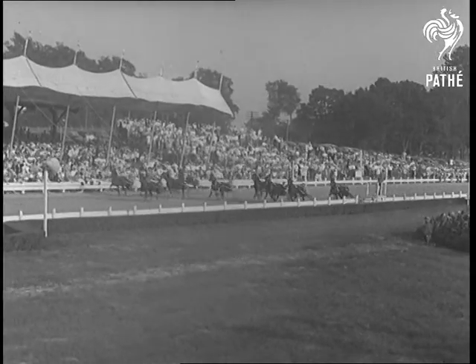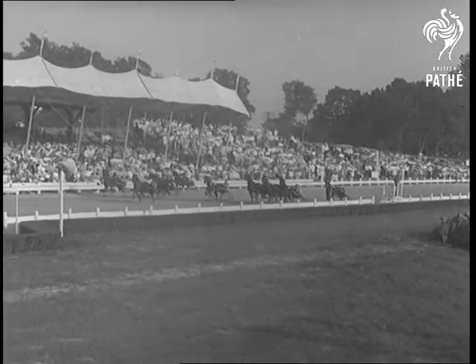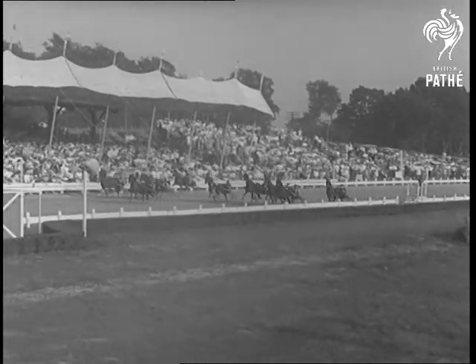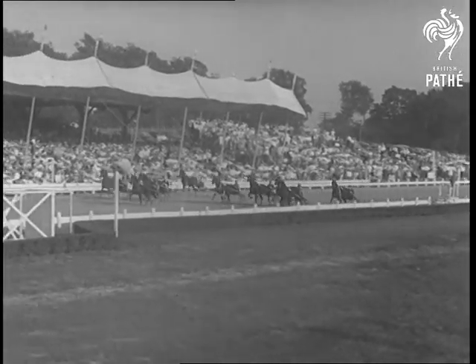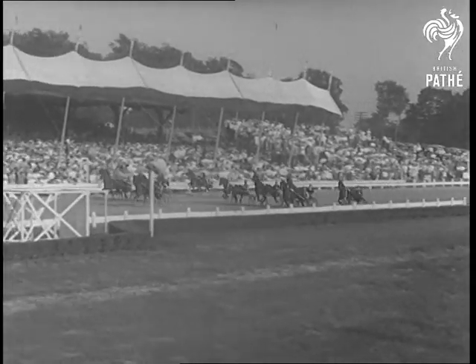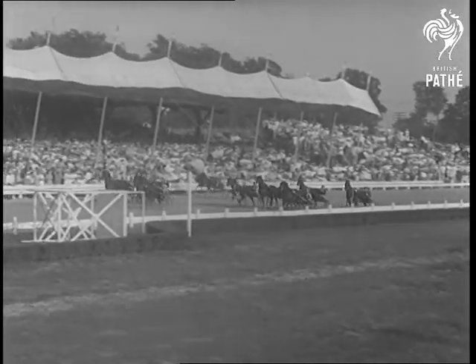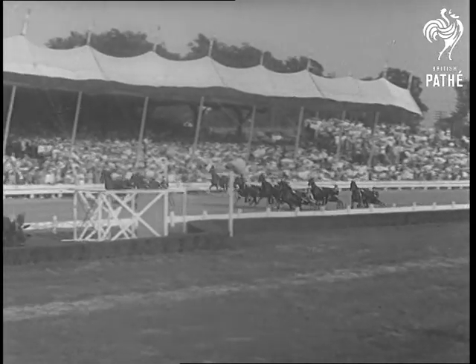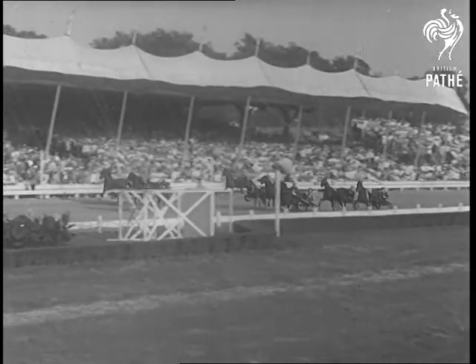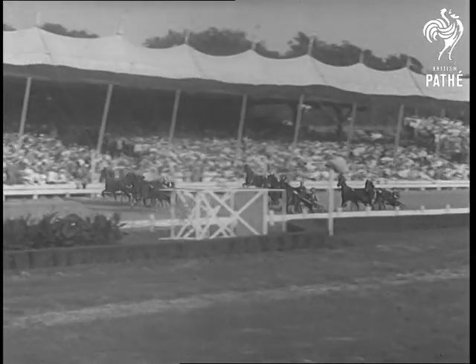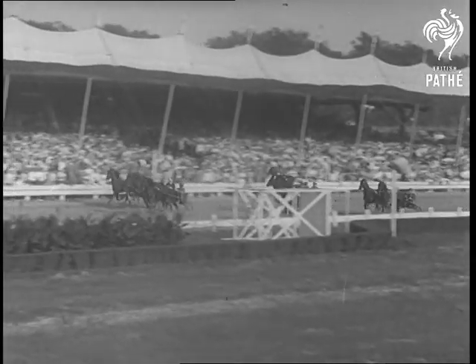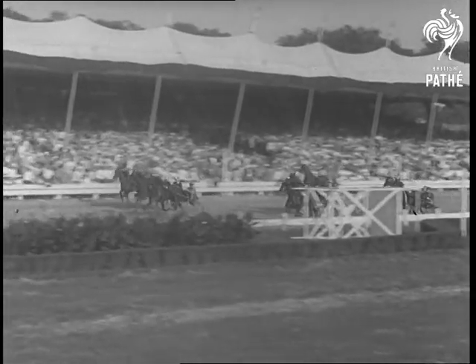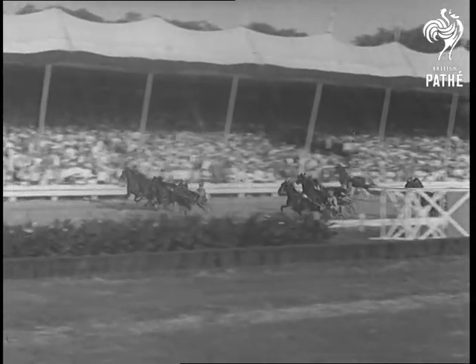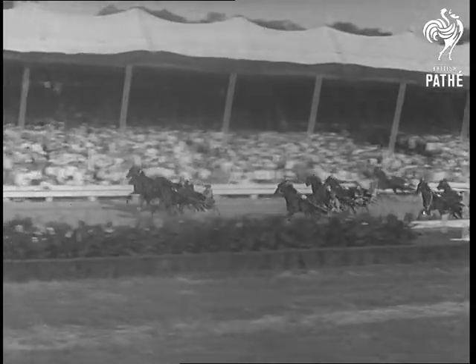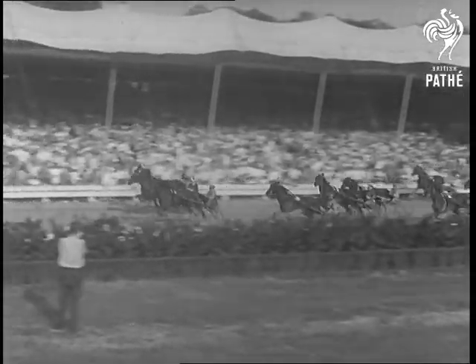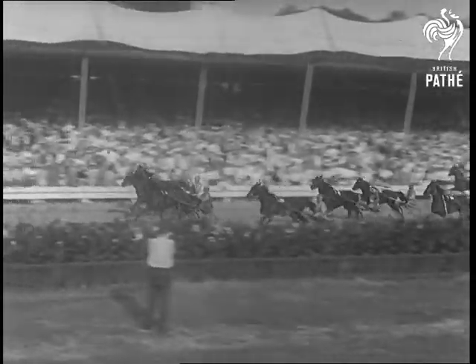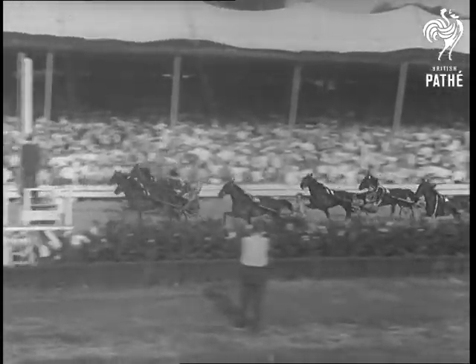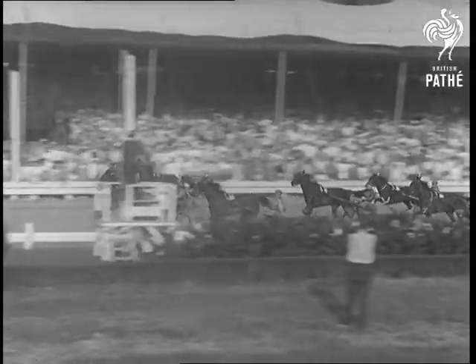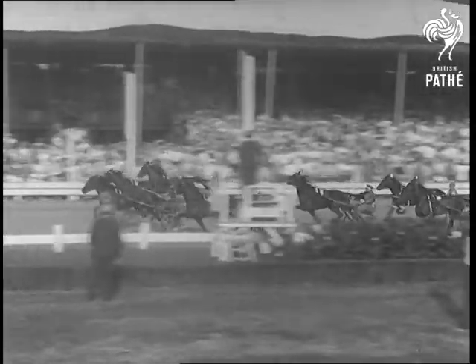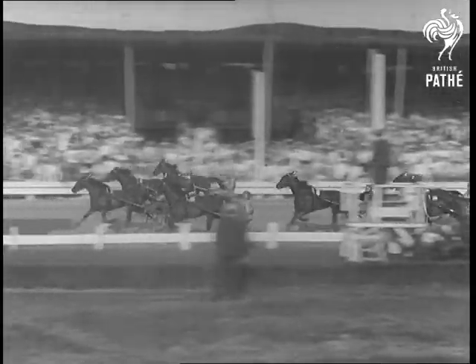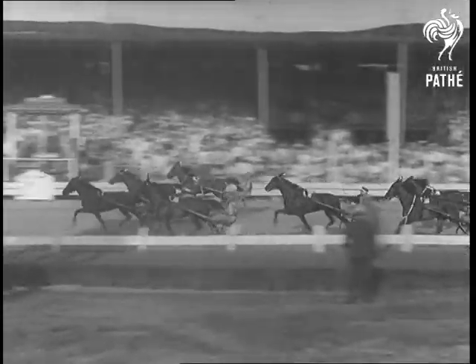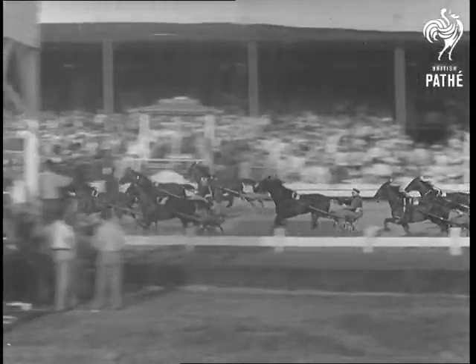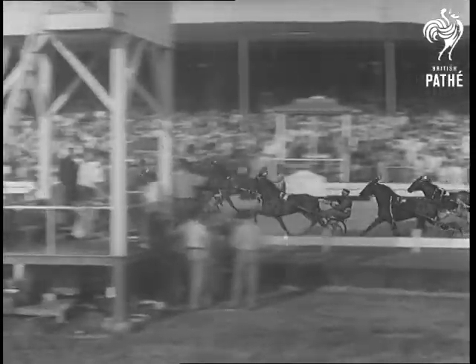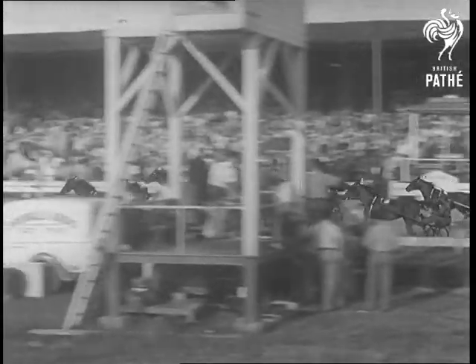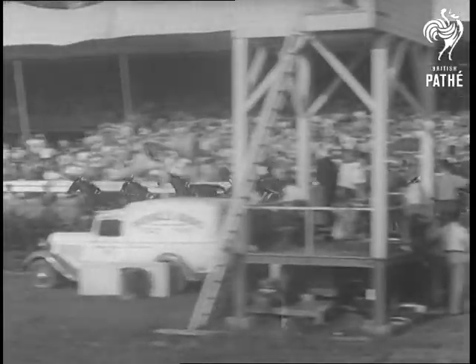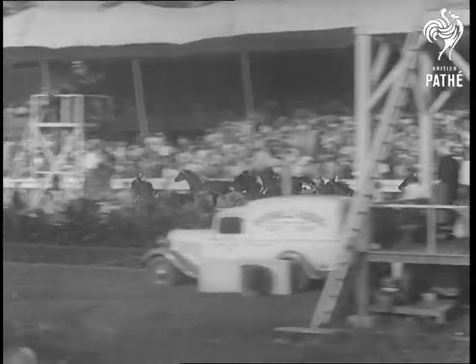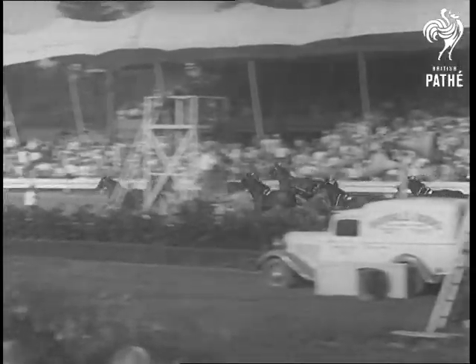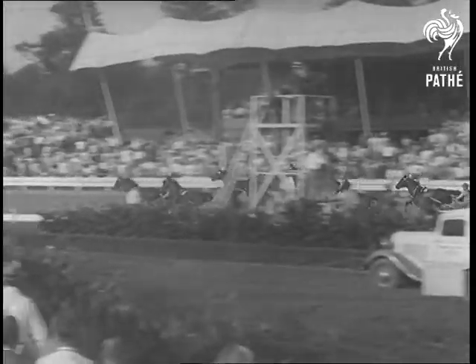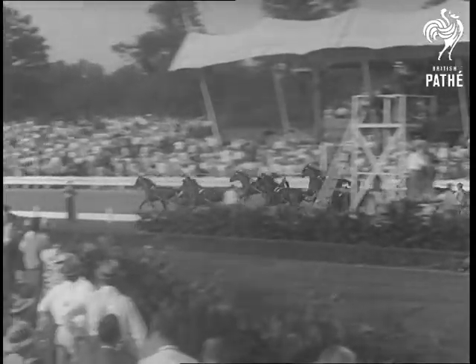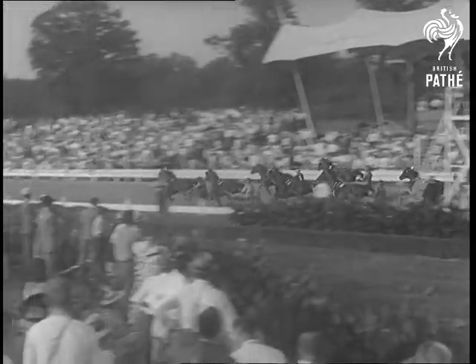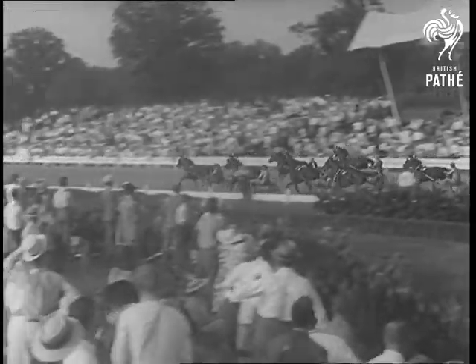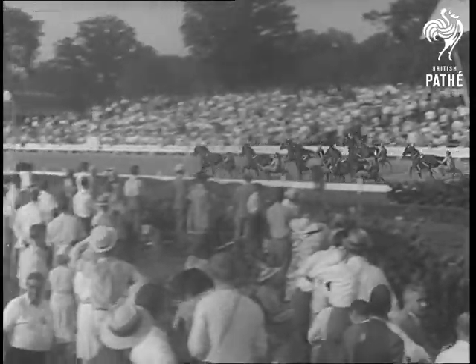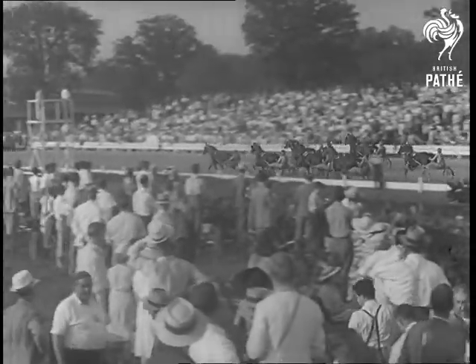Flying hooves and streaming manes are on their way. The sulkies, as the two-wheel carriages are called, weigh less than 40 pounds, and the driver with the blanket he sits on, about 150 pounds.